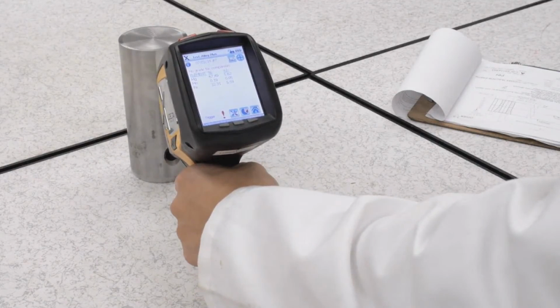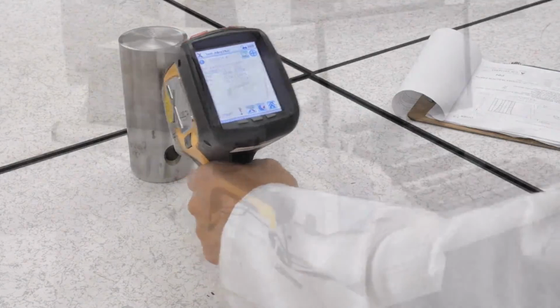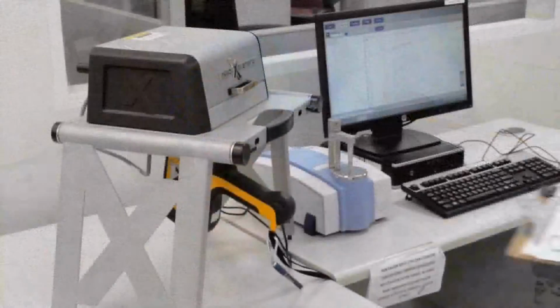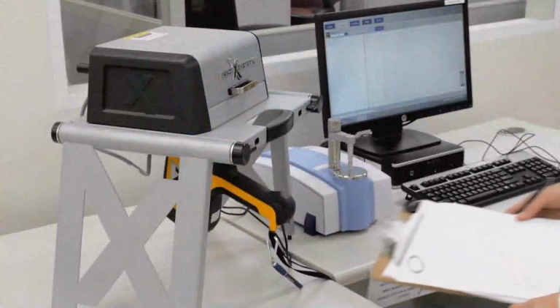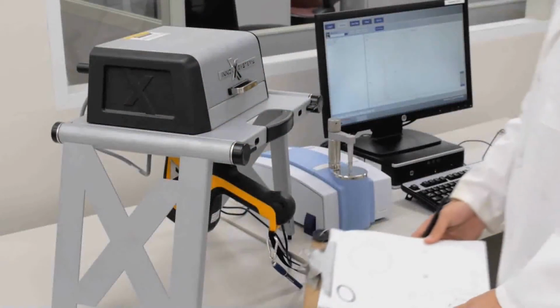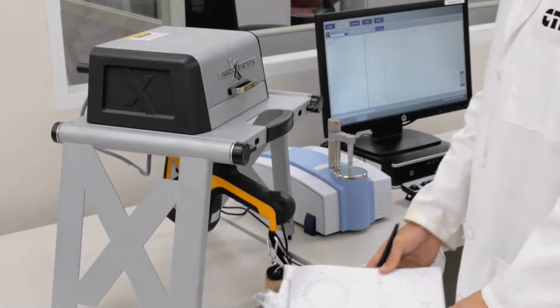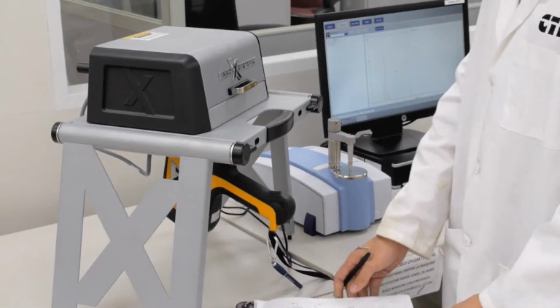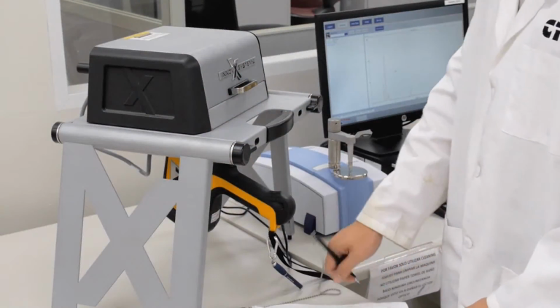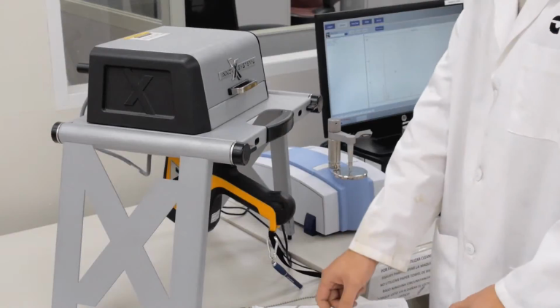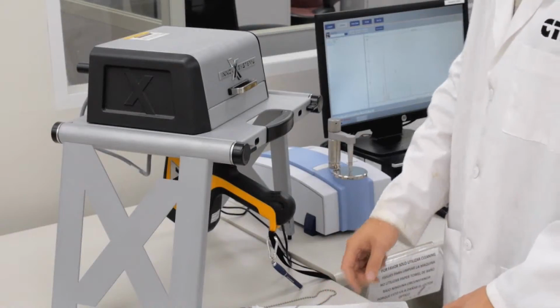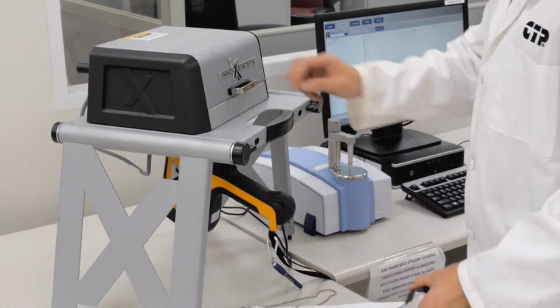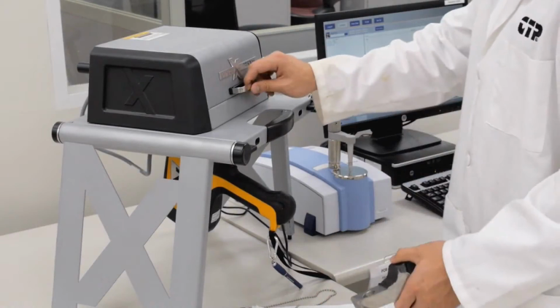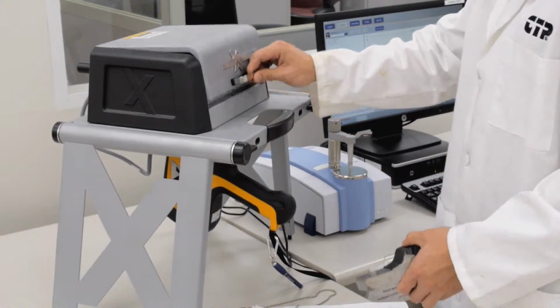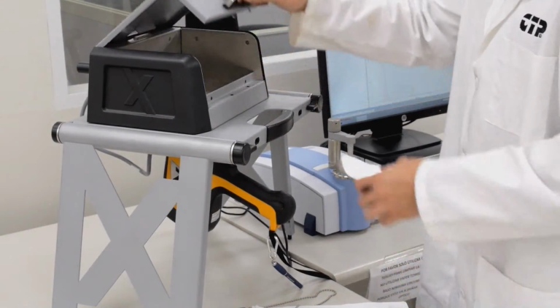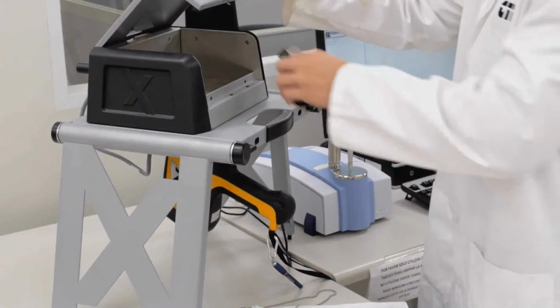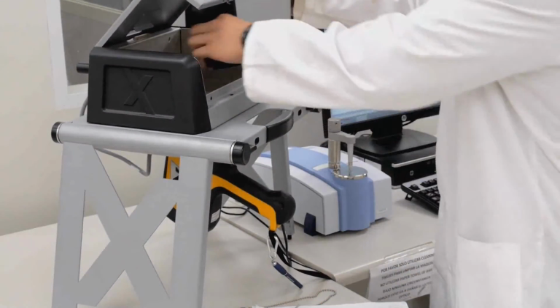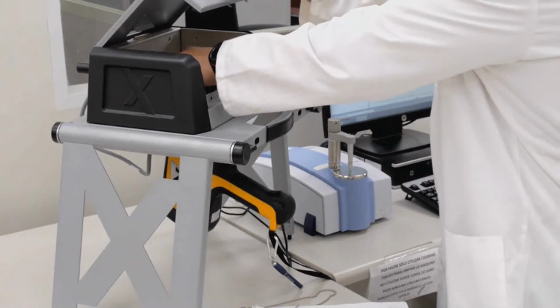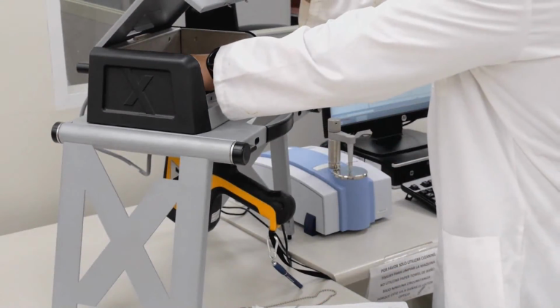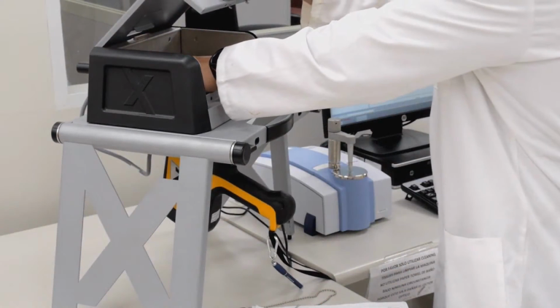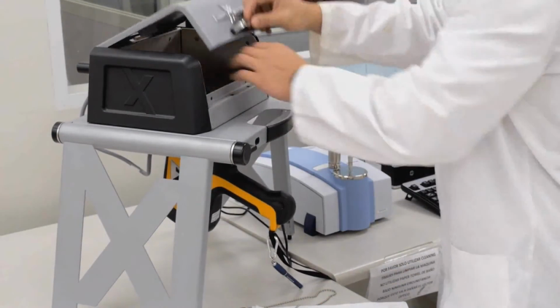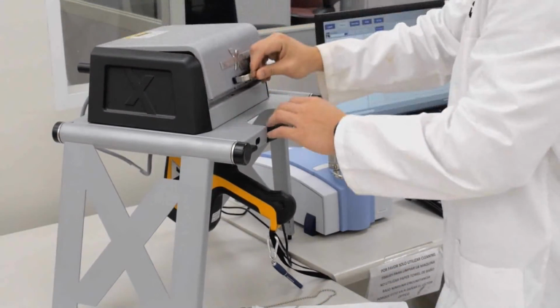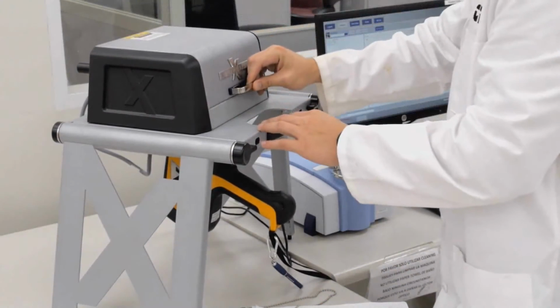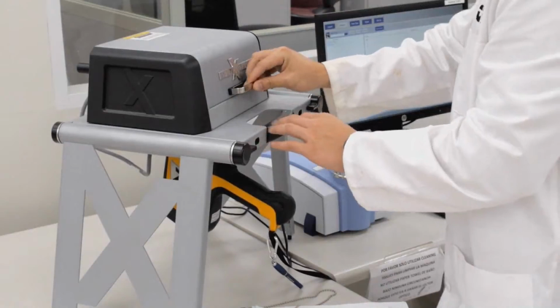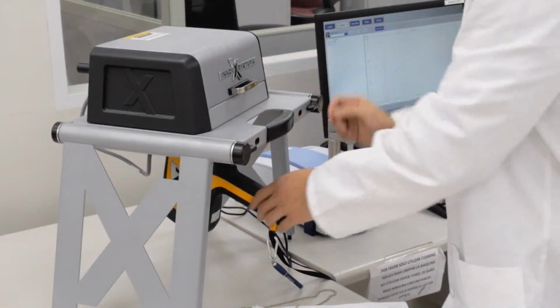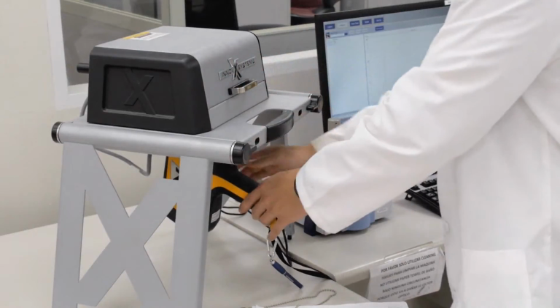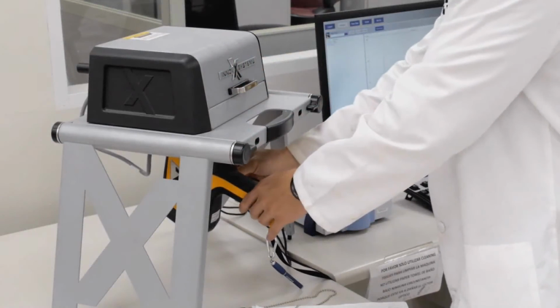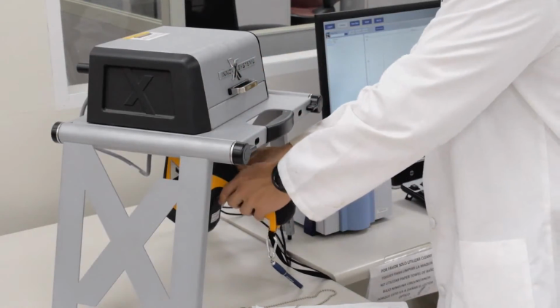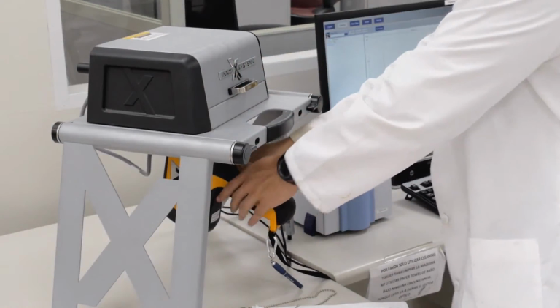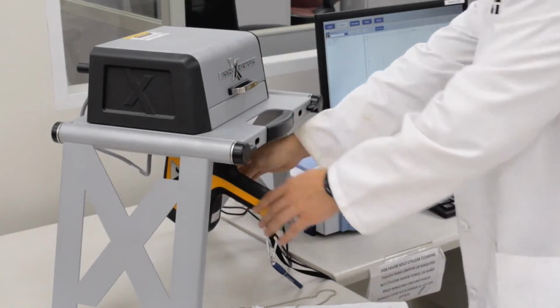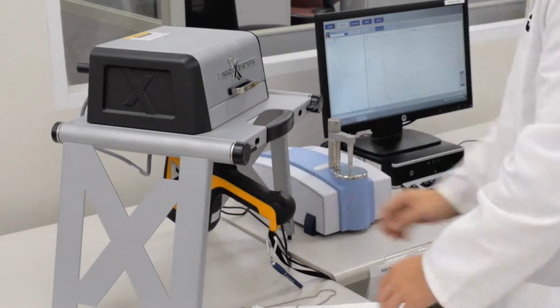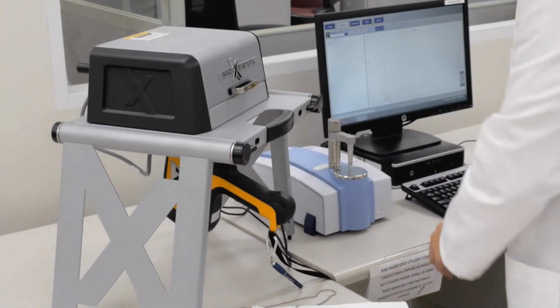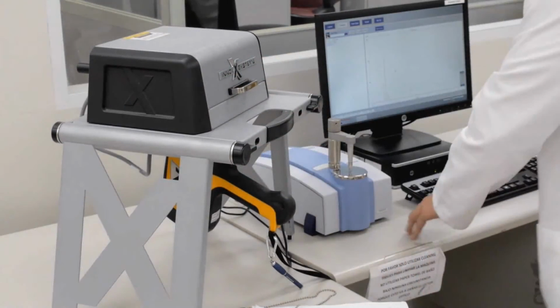Finally, we place the sprocket in the XRF bench scanner to analyze the material composition and validate that the correct material was used for that specific batch.